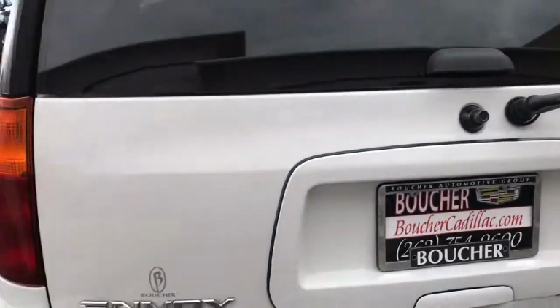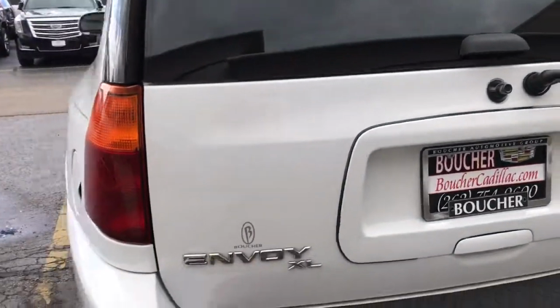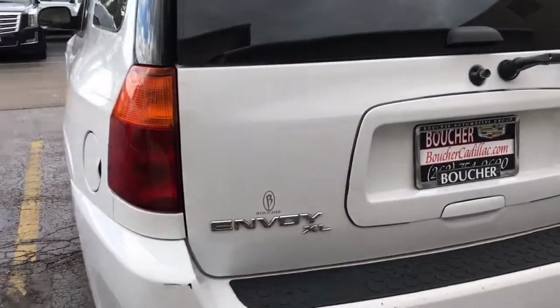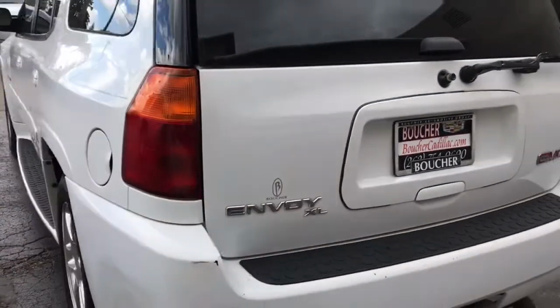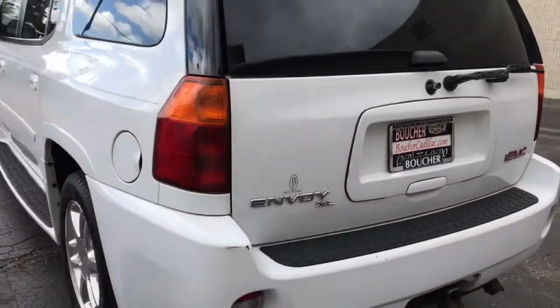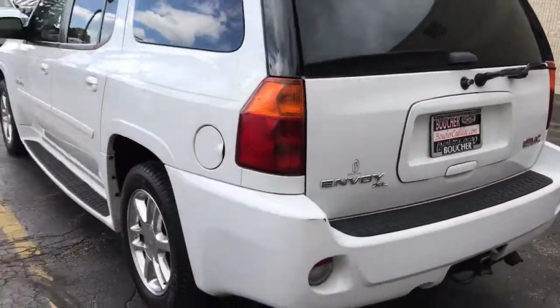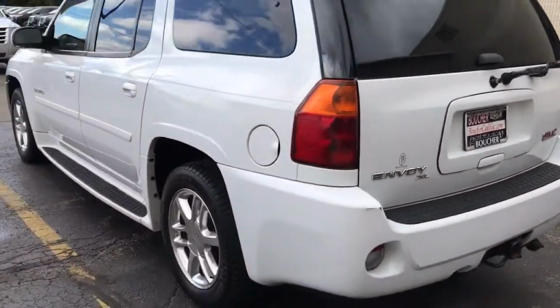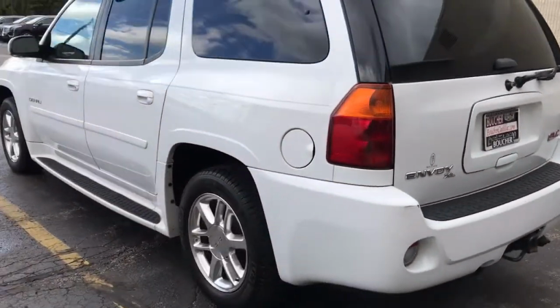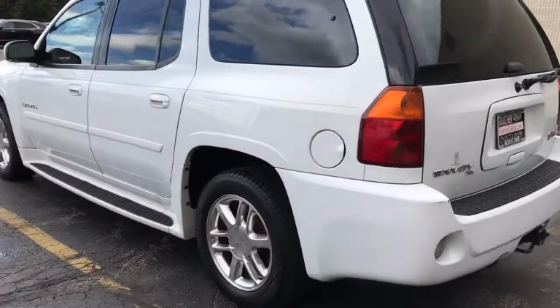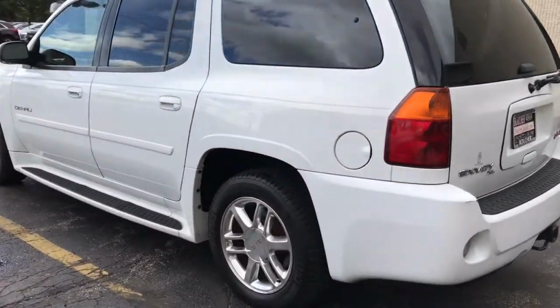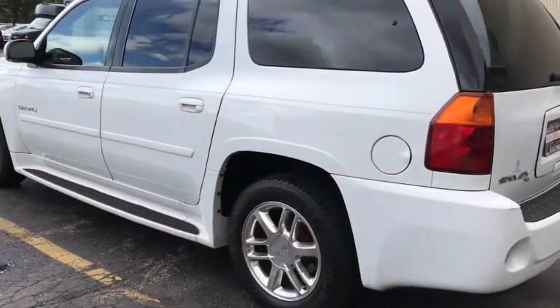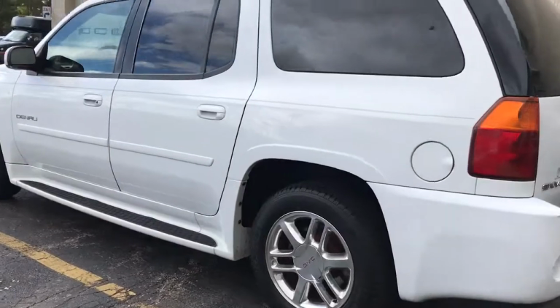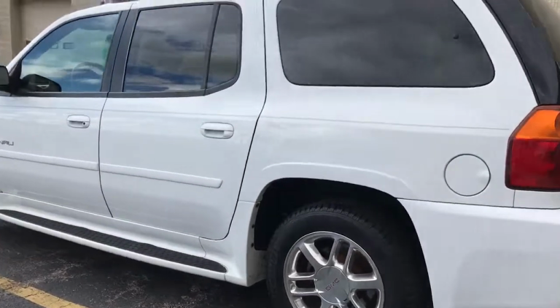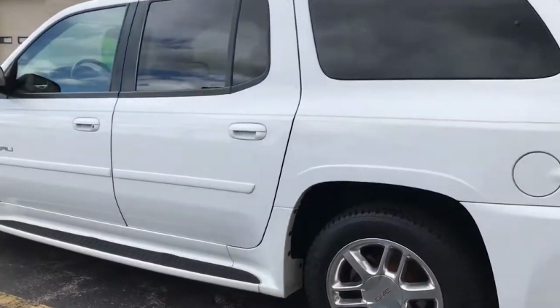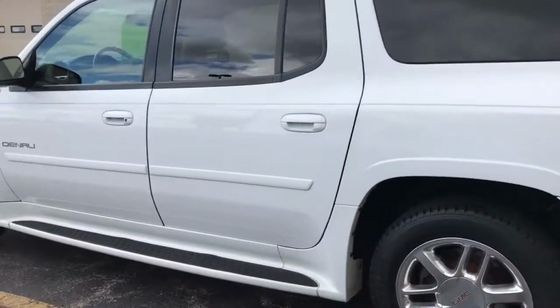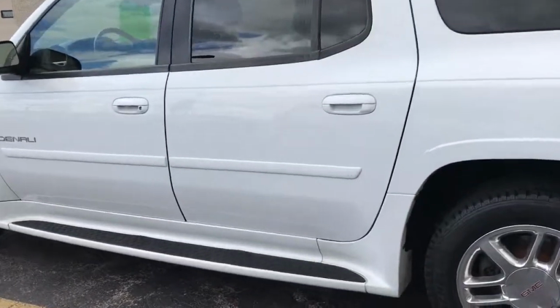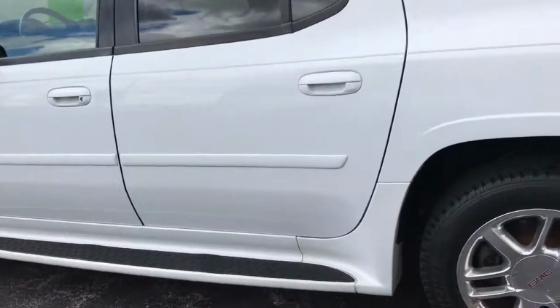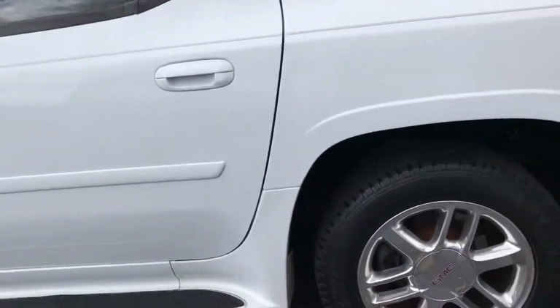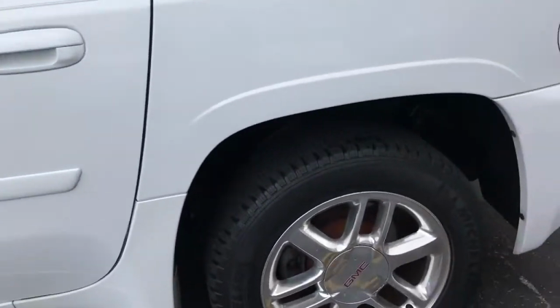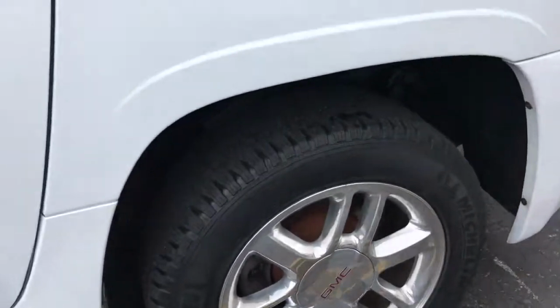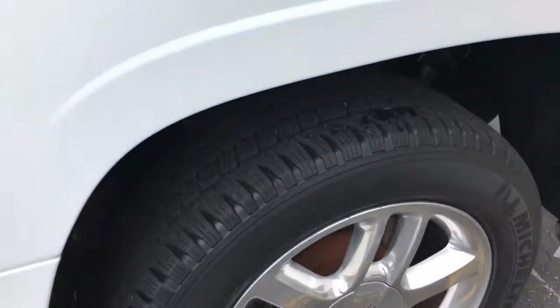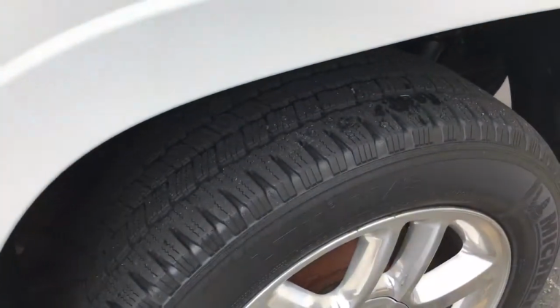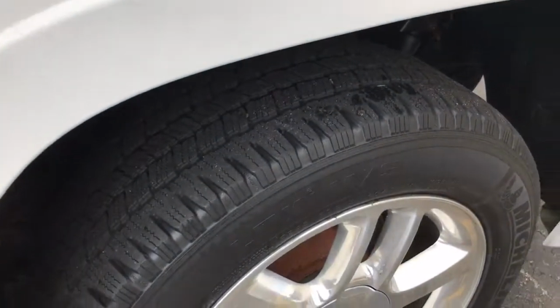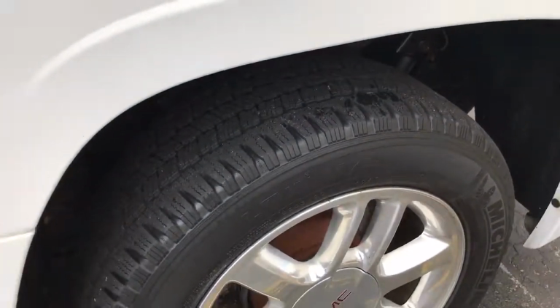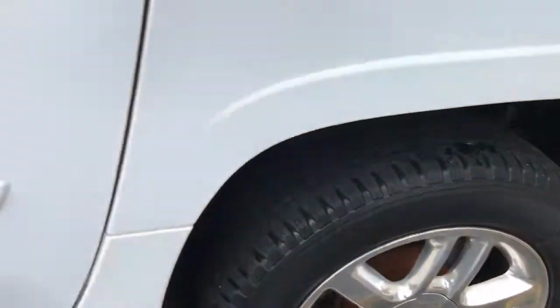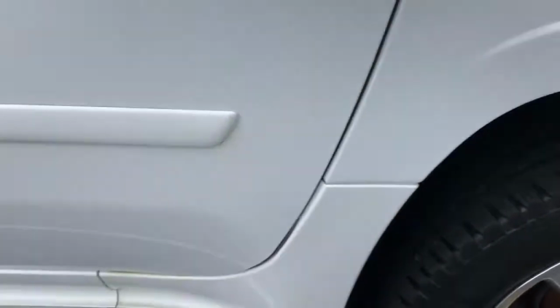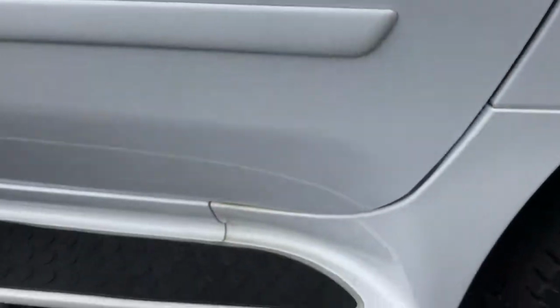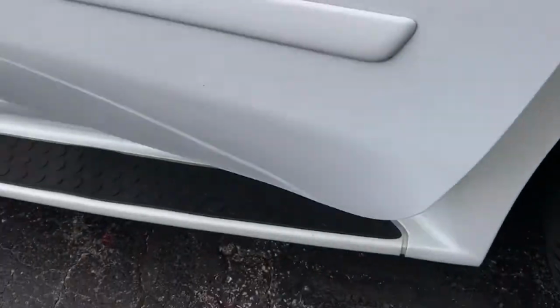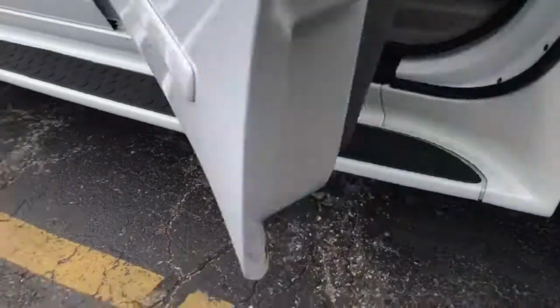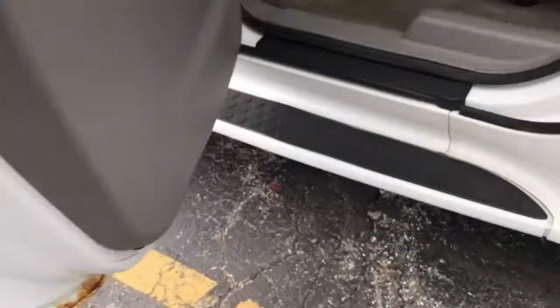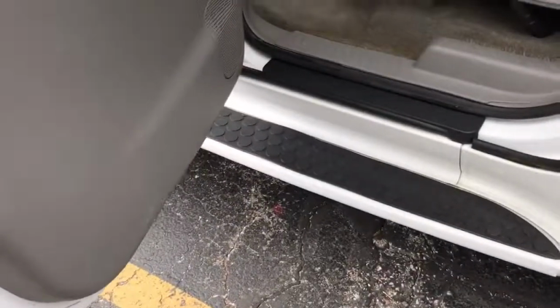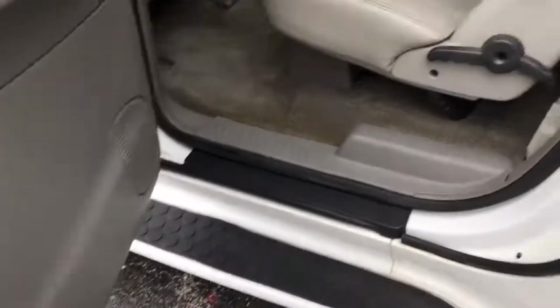This vehicle is extremely well maintained and very well cared for, with a clean Carfax report. Great set of tires on the vehicle, and we do have the factory running boards.